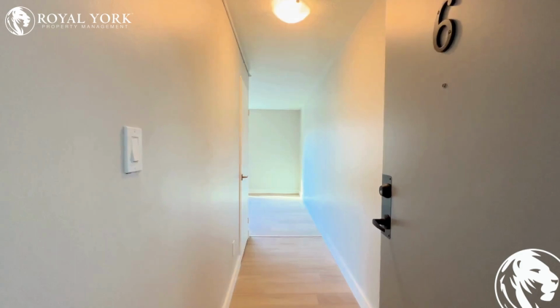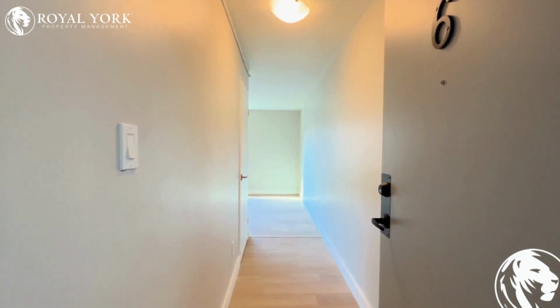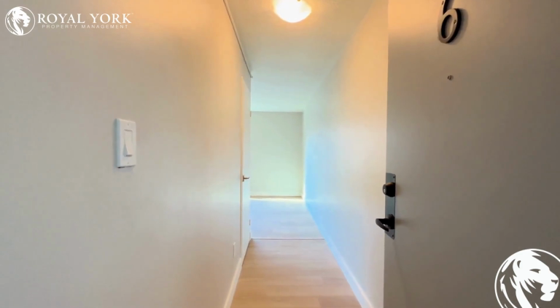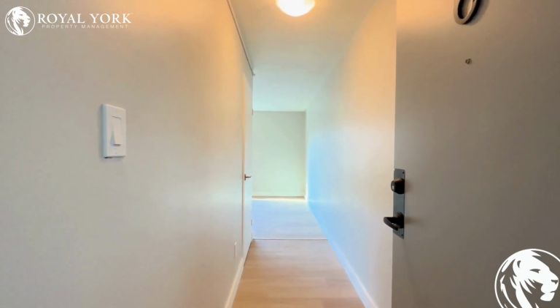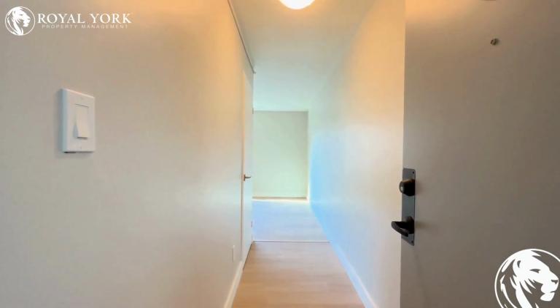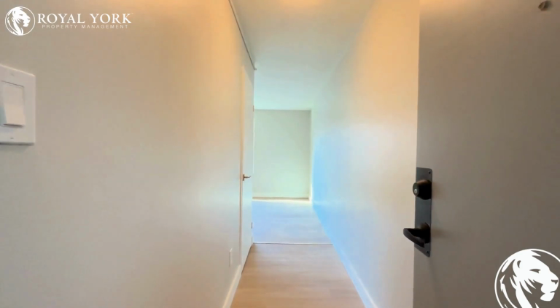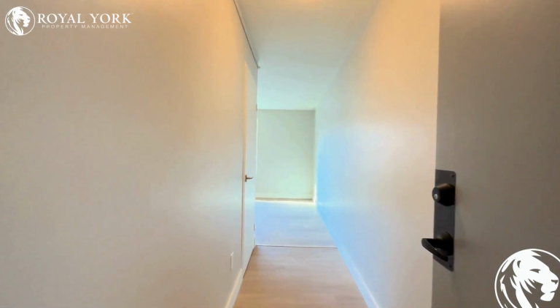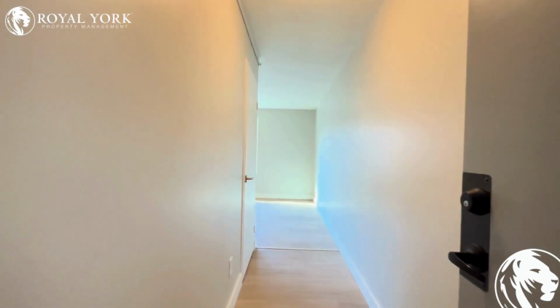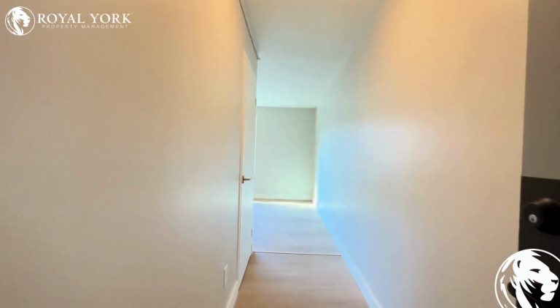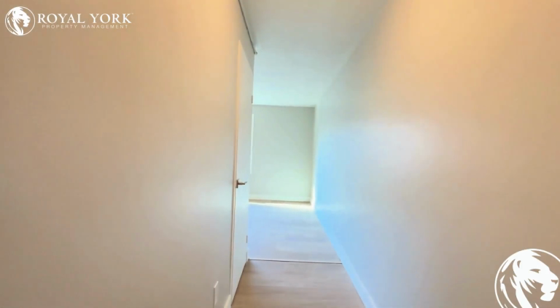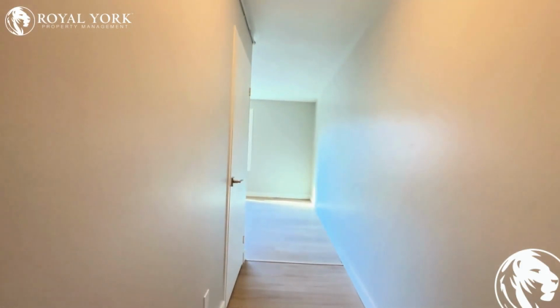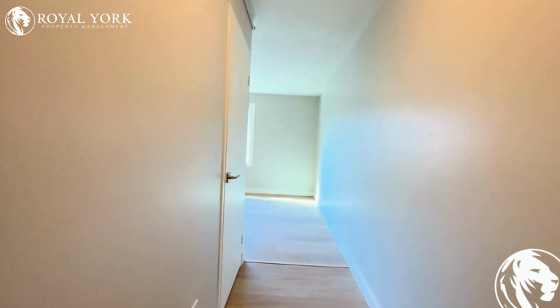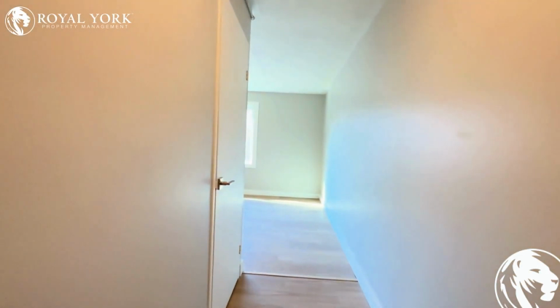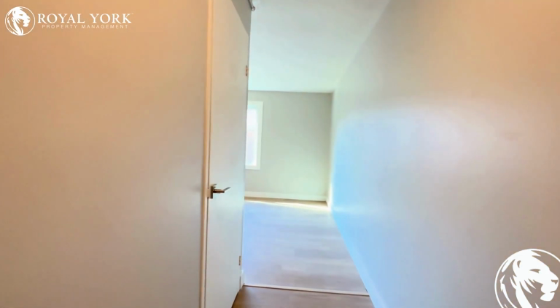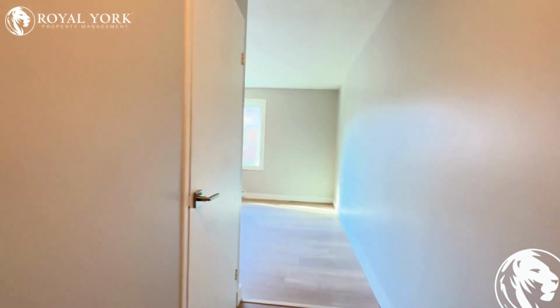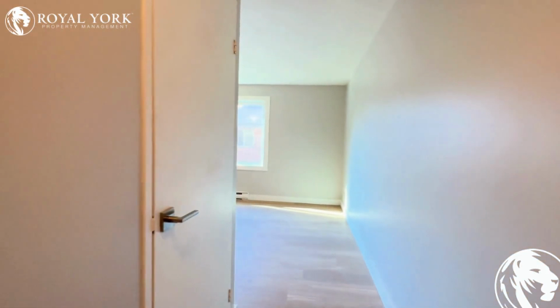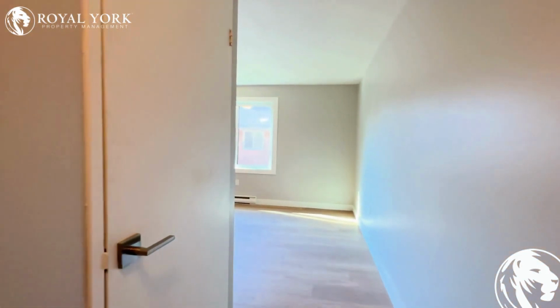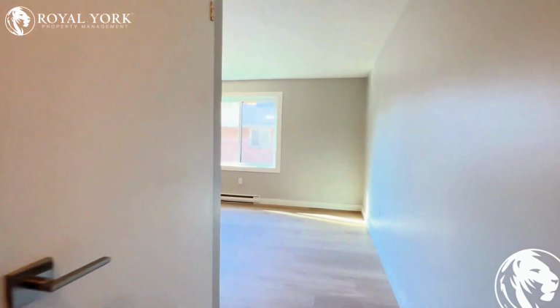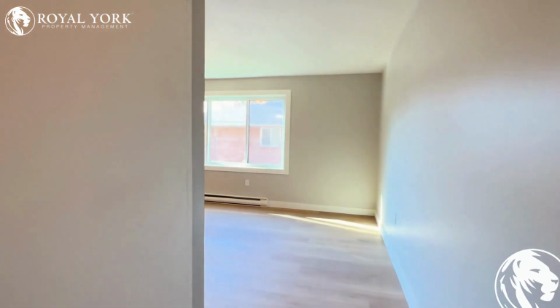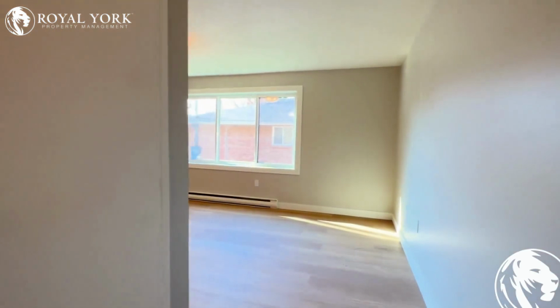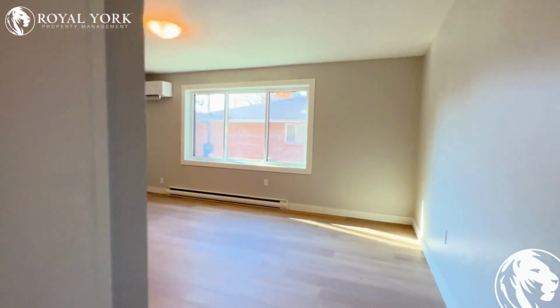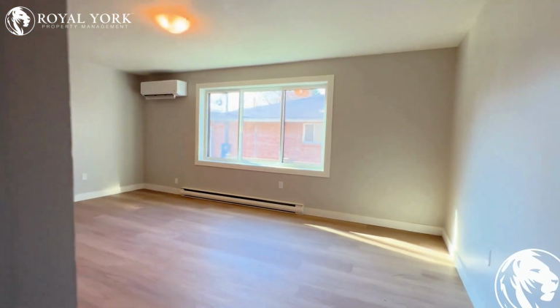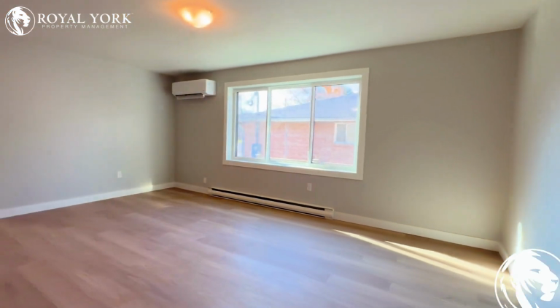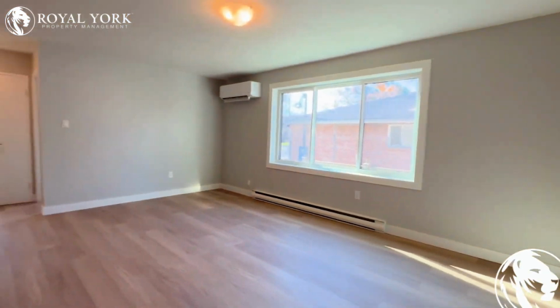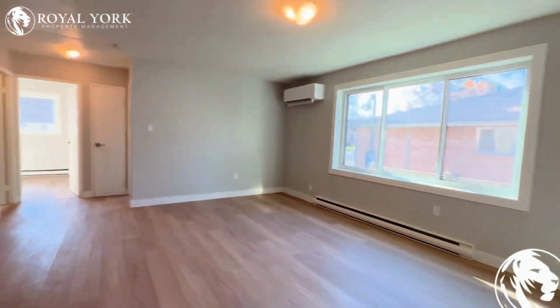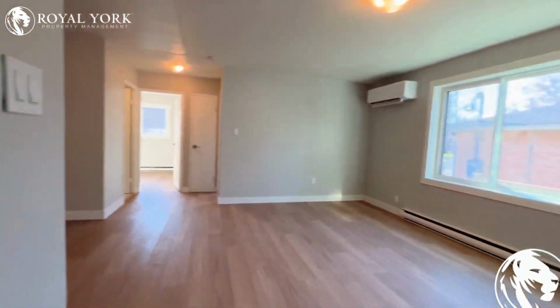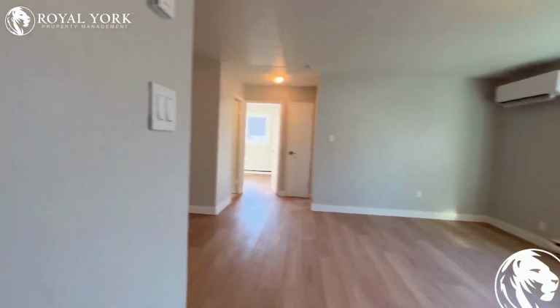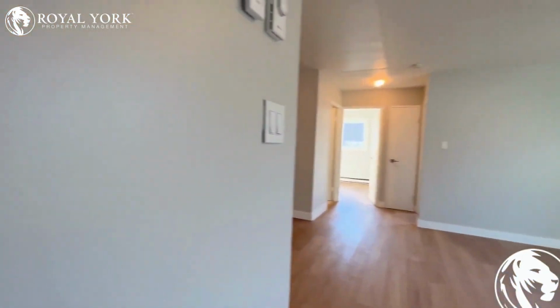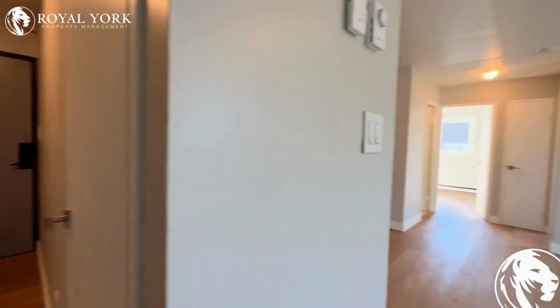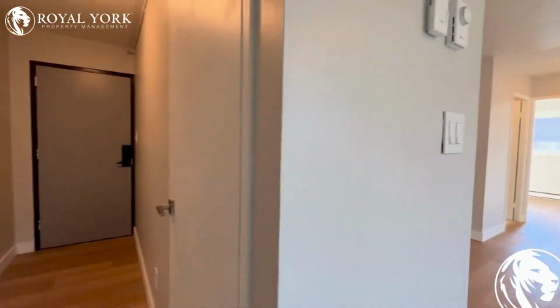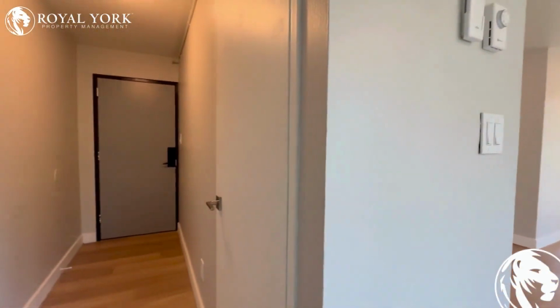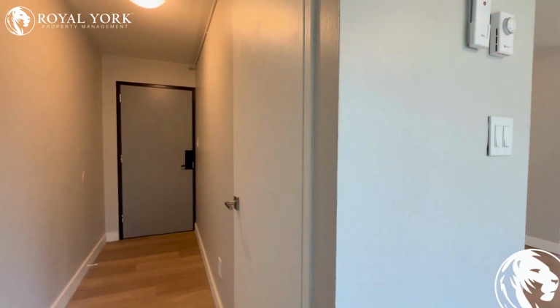Hello and welcome to 290 Anderson here in Oshawa, Ontario. This is a beautifully finished two-bedroom, one-bathroom home for rent exclusively by Royal York Property Management.